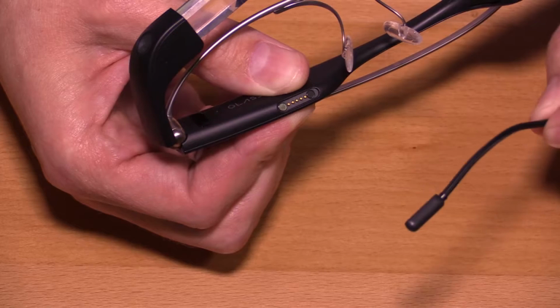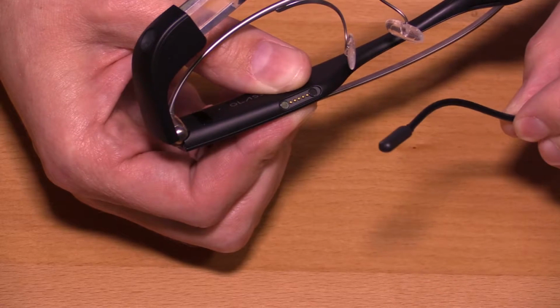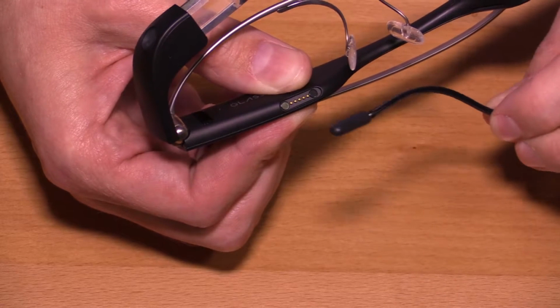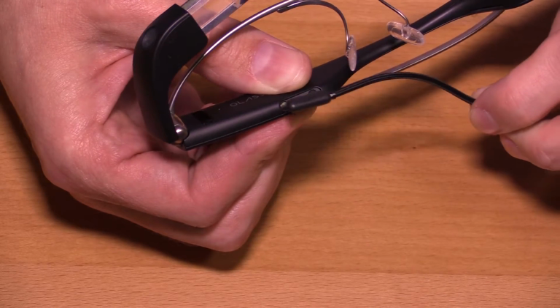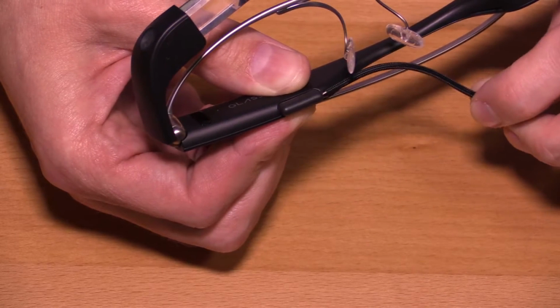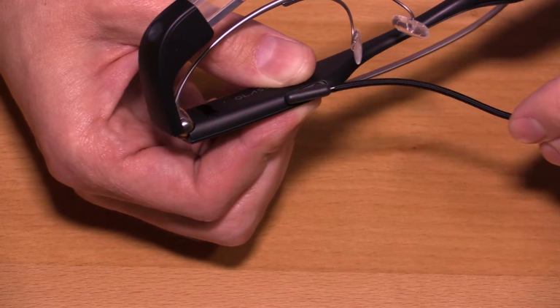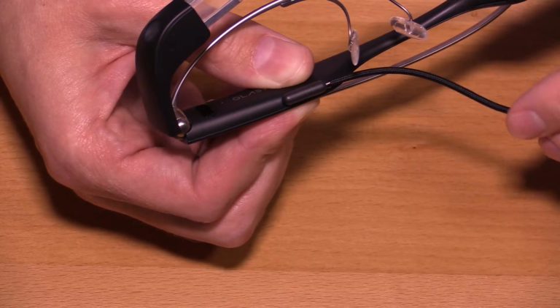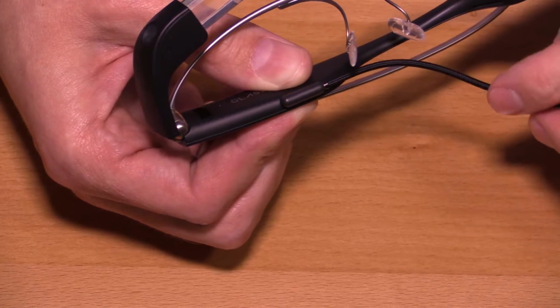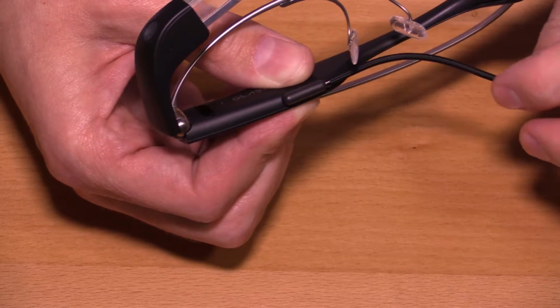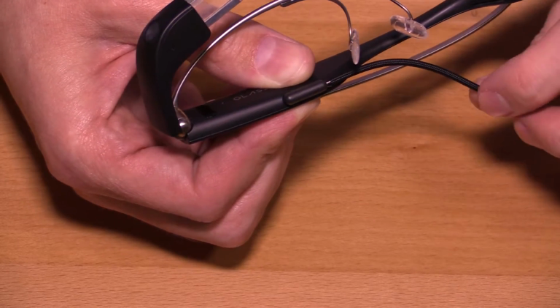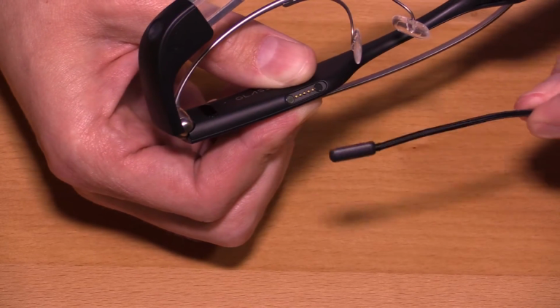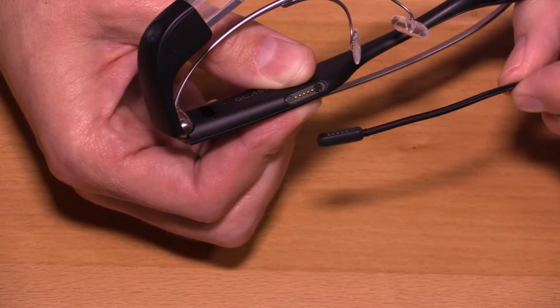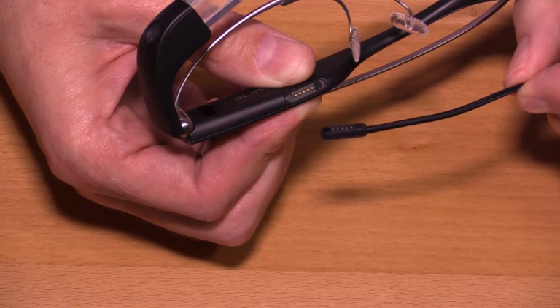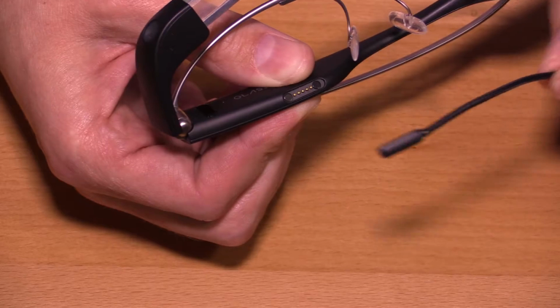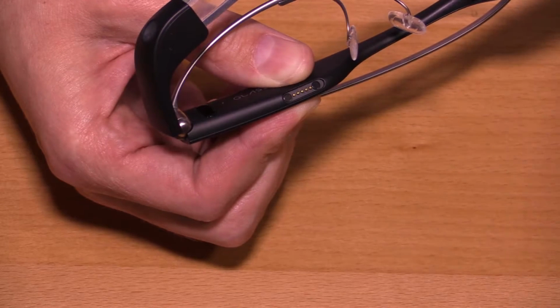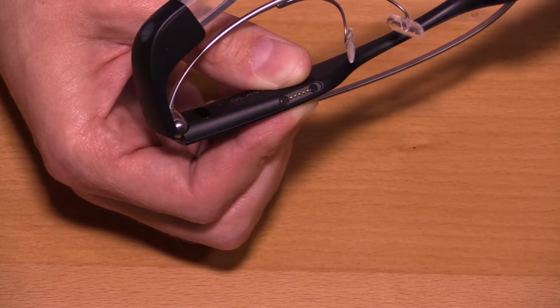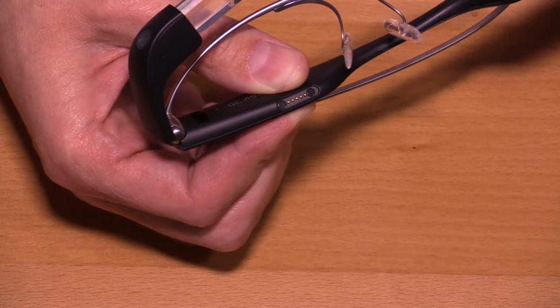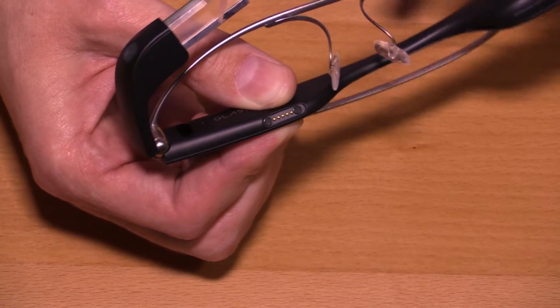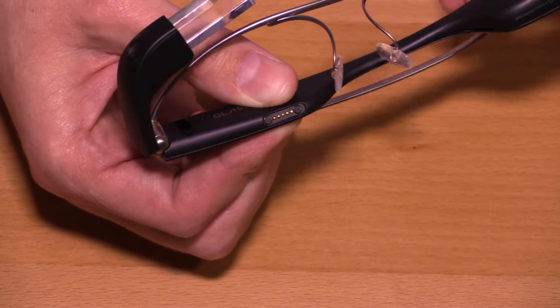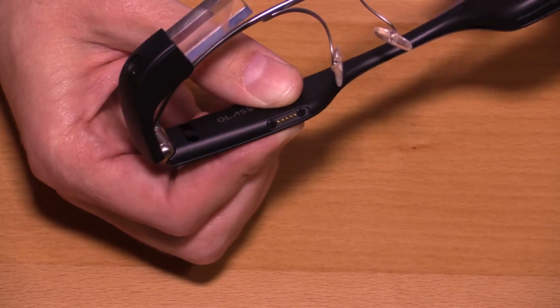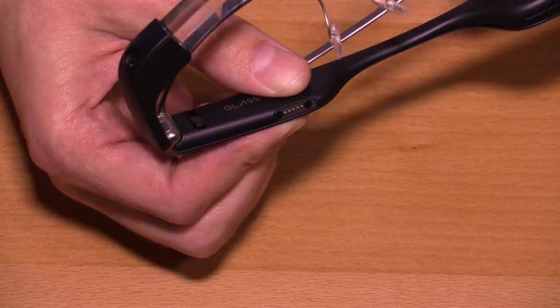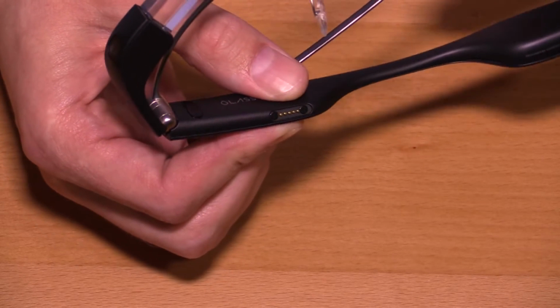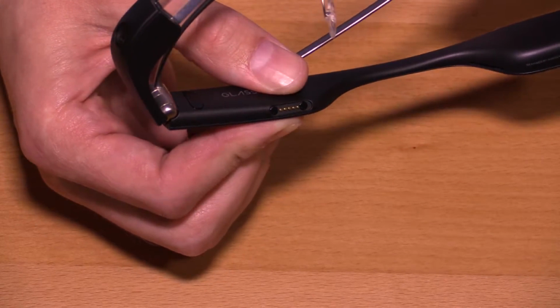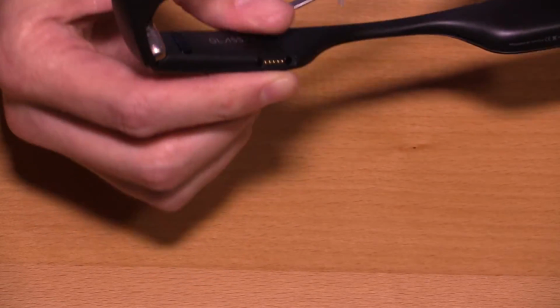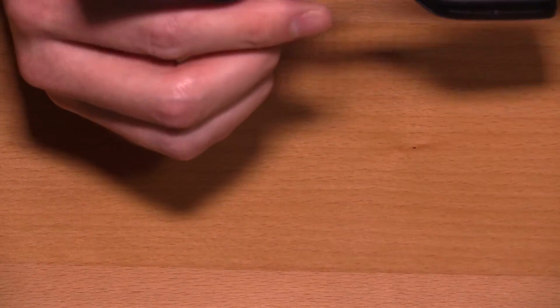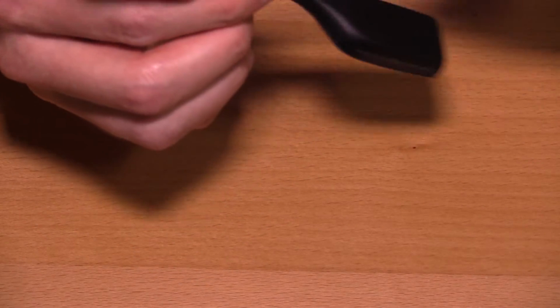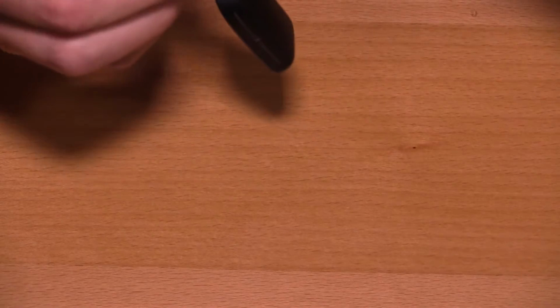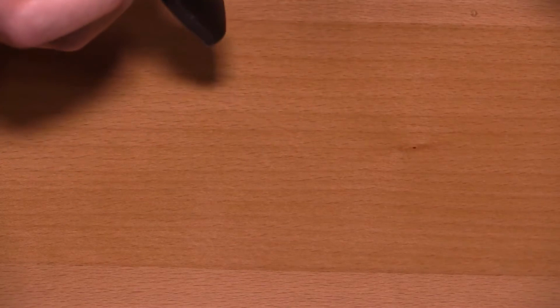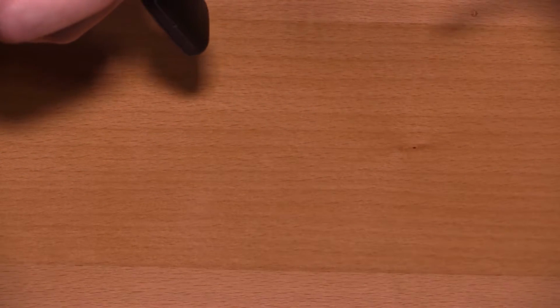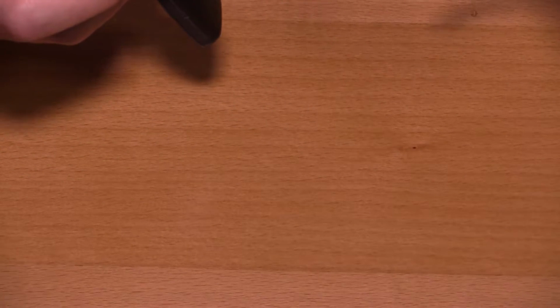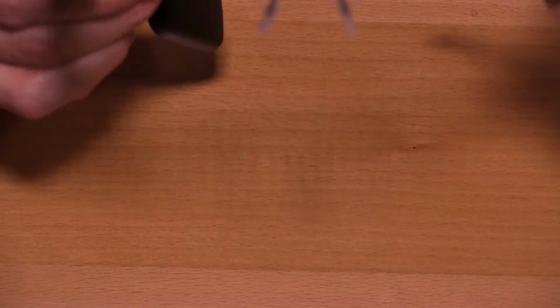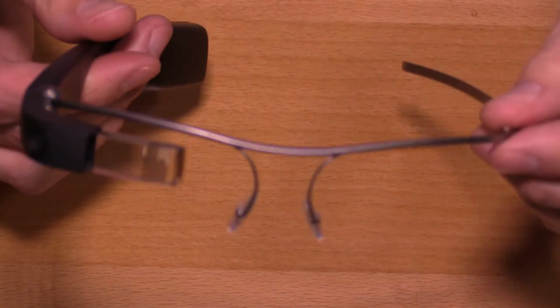If you're wearing the device, there's going to have to be some kind of change or a different apparatus for that to connect — this is just not going to work. Overall, the lenses, if you had them for the Explorer Edition, are still going to be interchangeable.